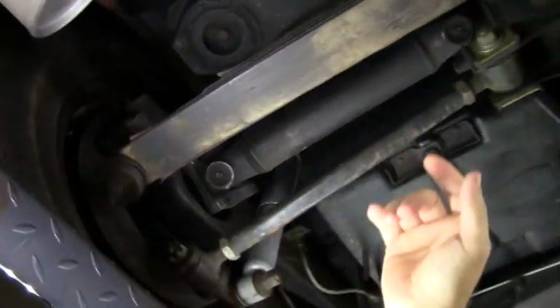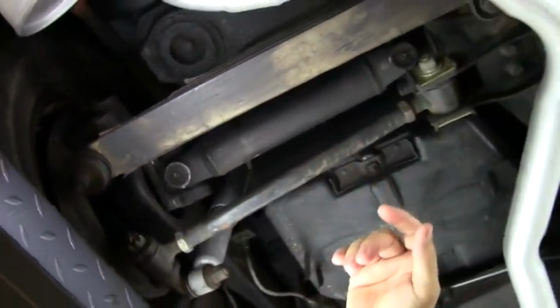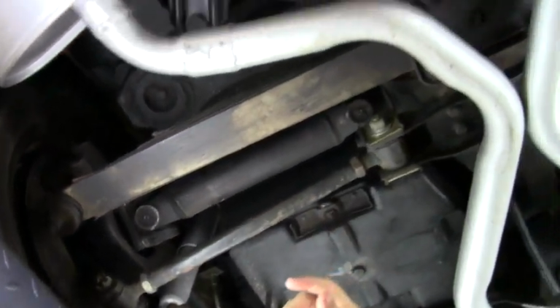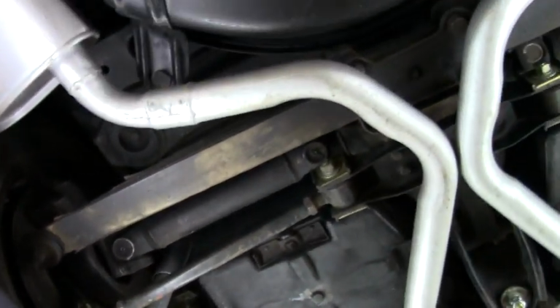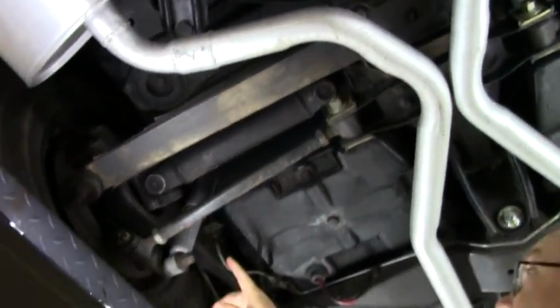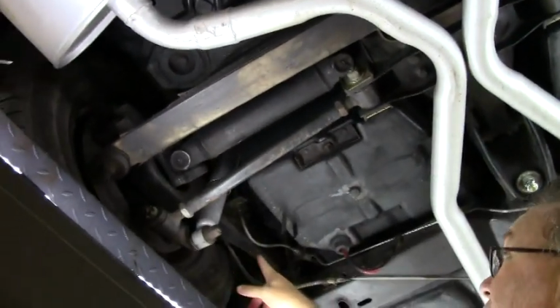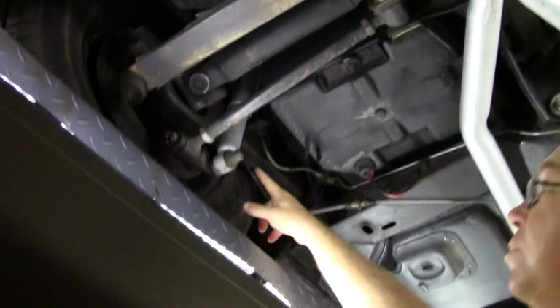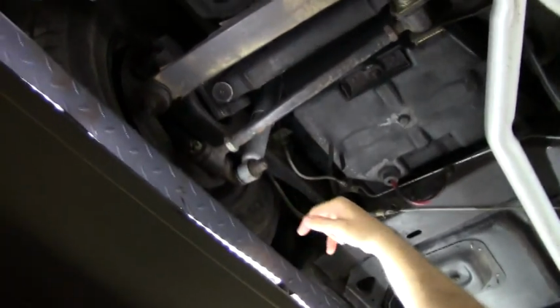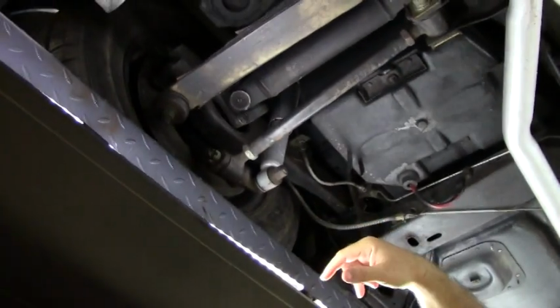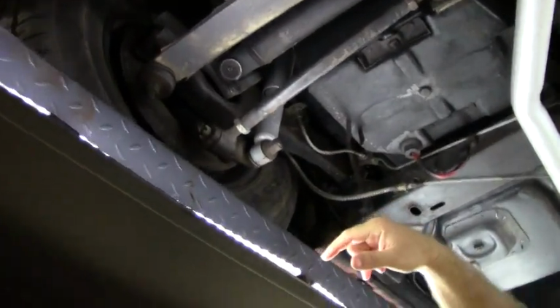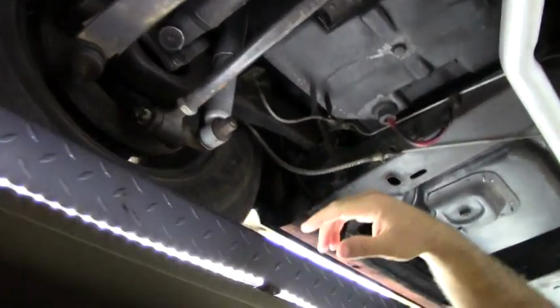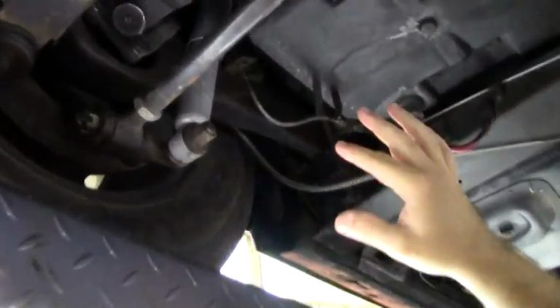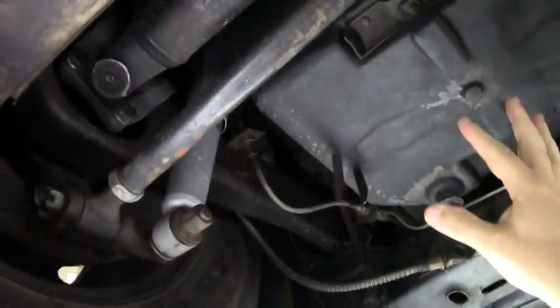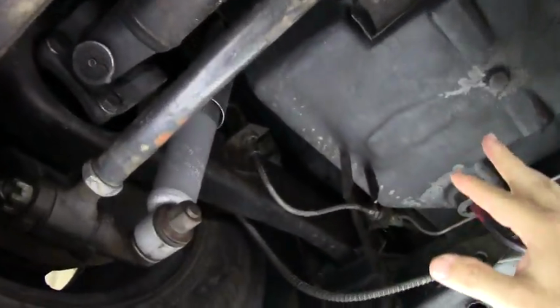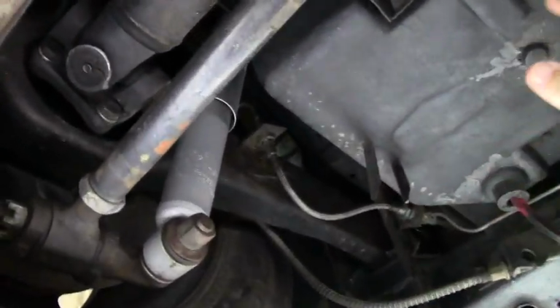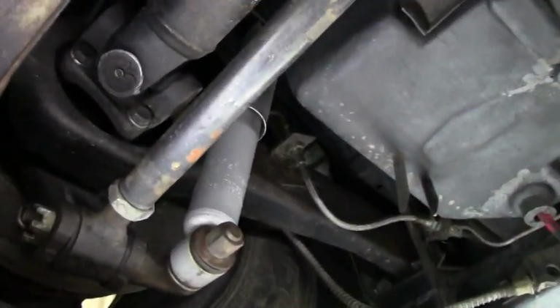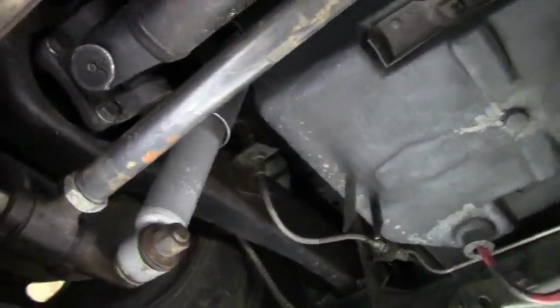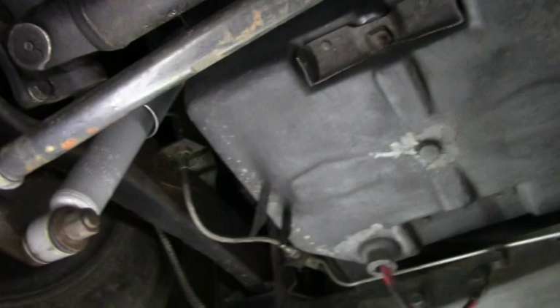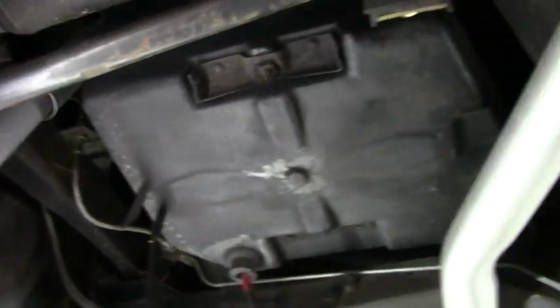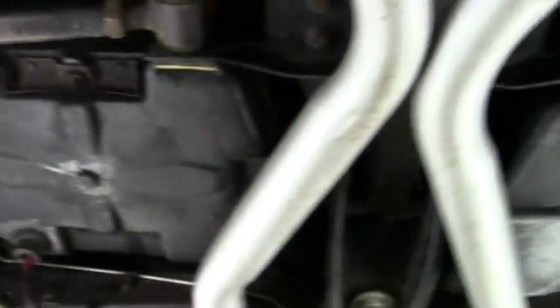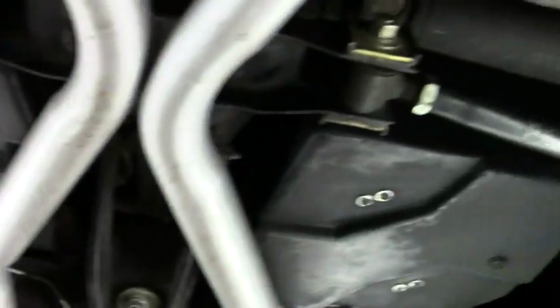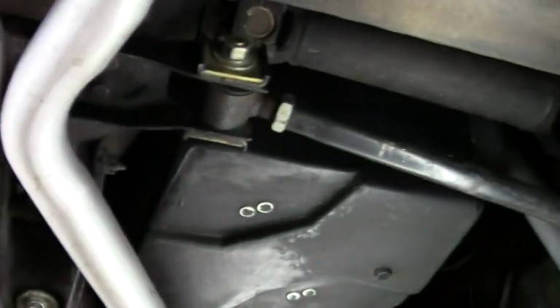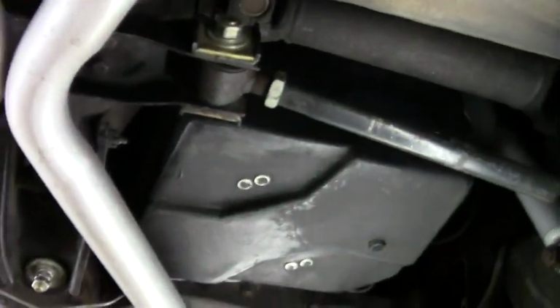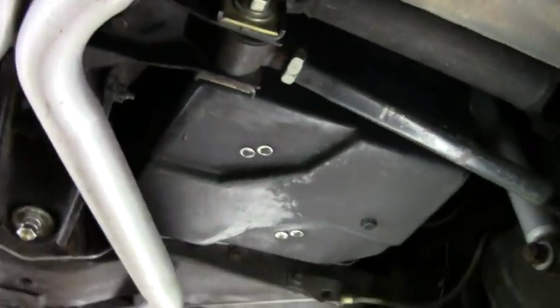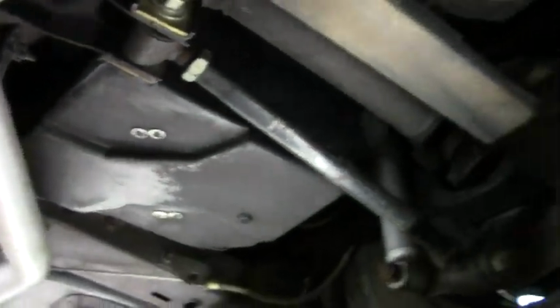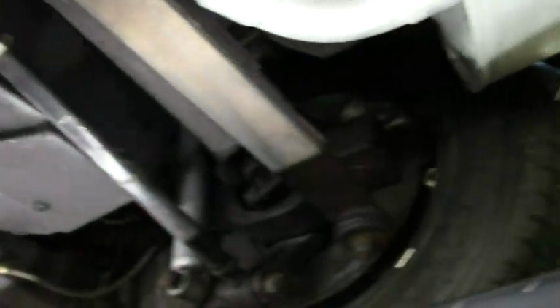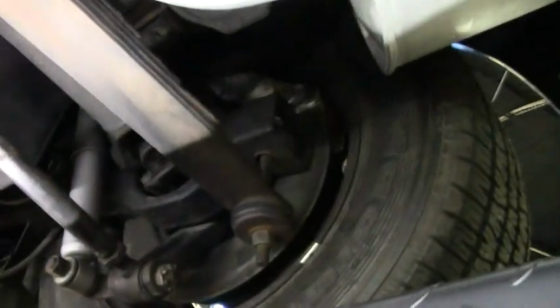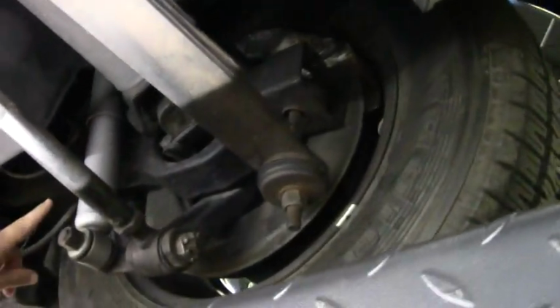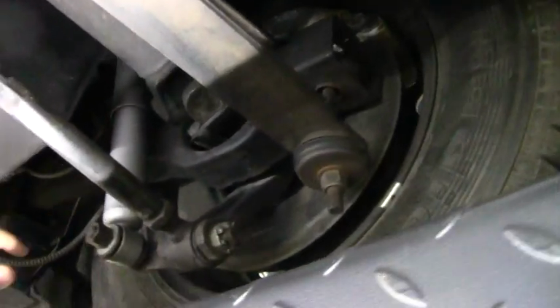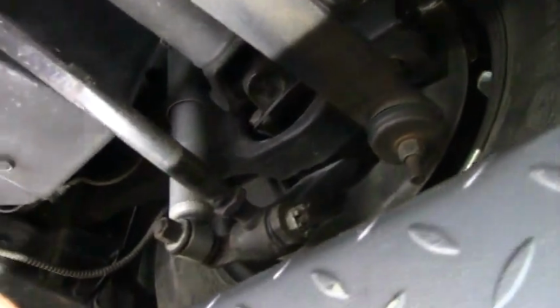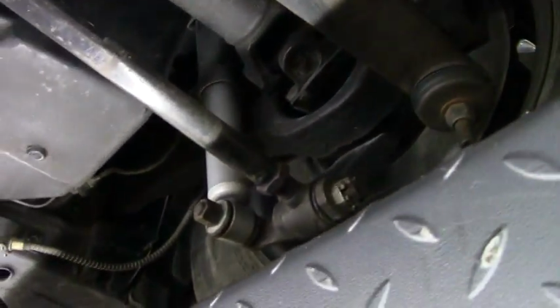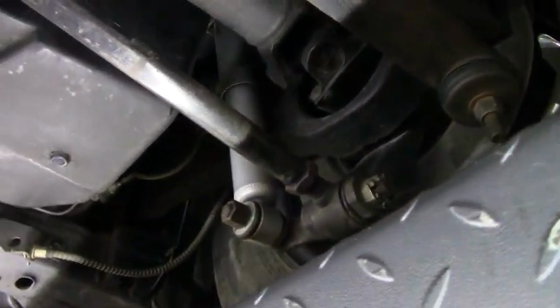Our leaf spring is in great shape as well. Our trailing arms are nice and clean, original looking. Our battery storage and storage compartment are free of any issues. The trailing arm on this side is in excellent shape as well.